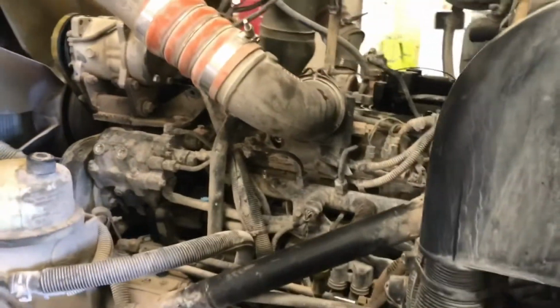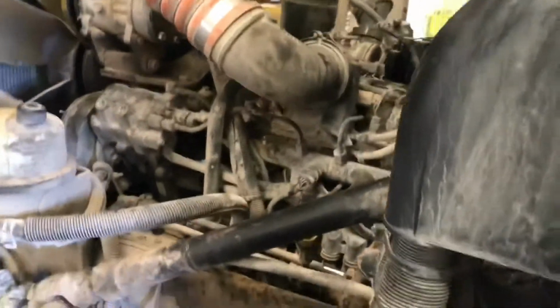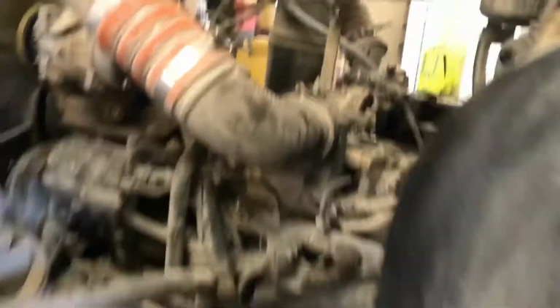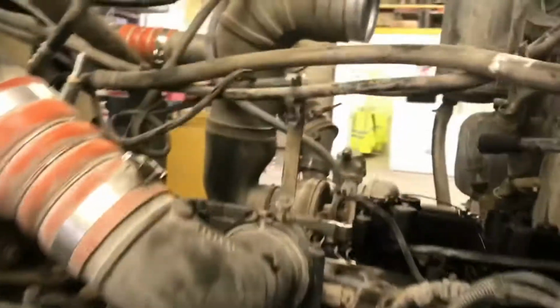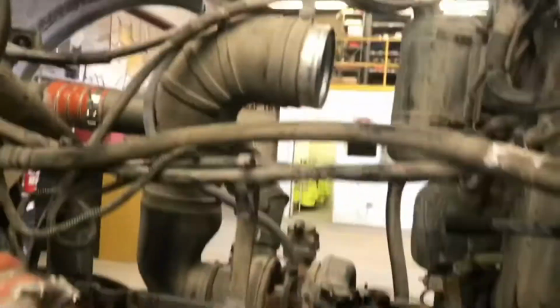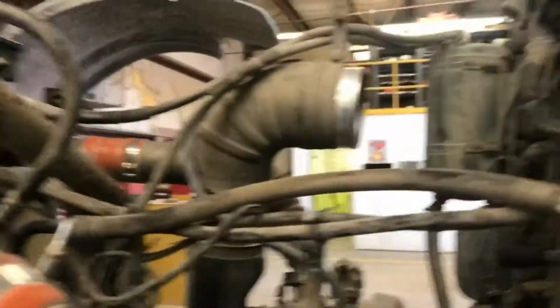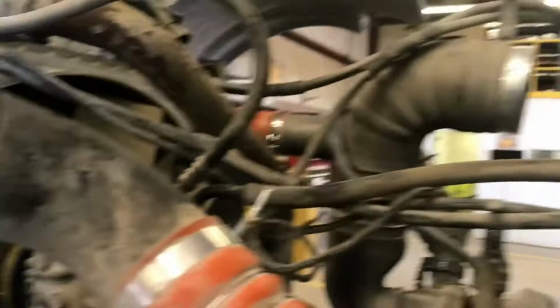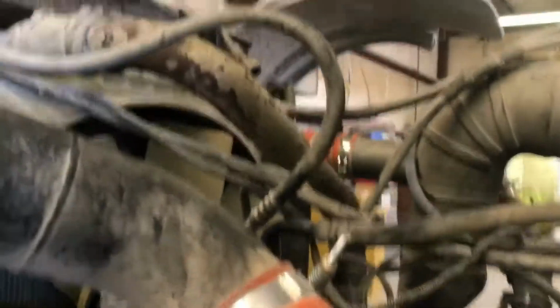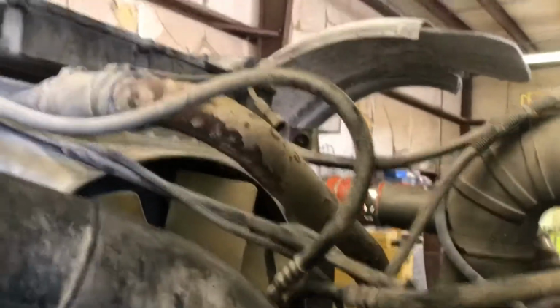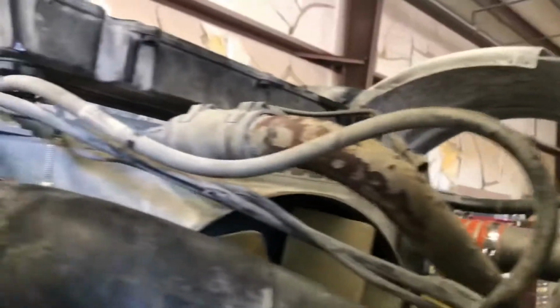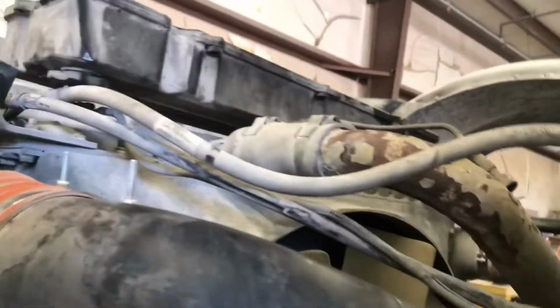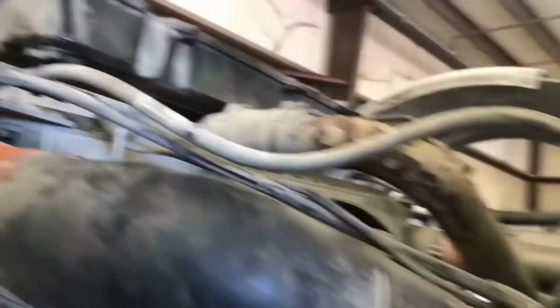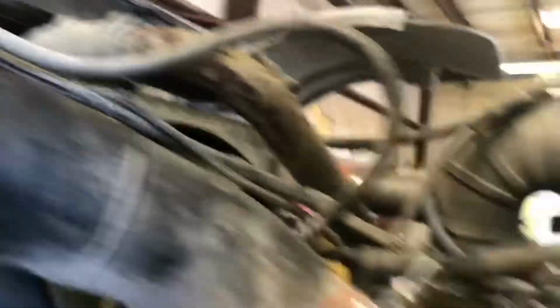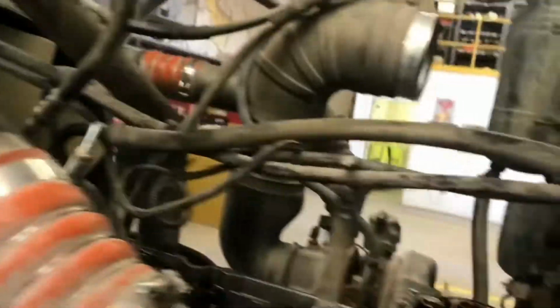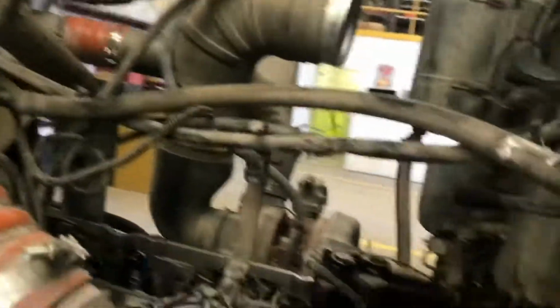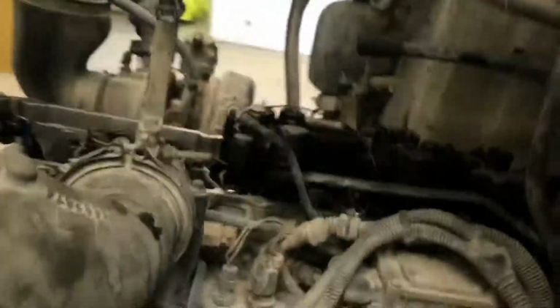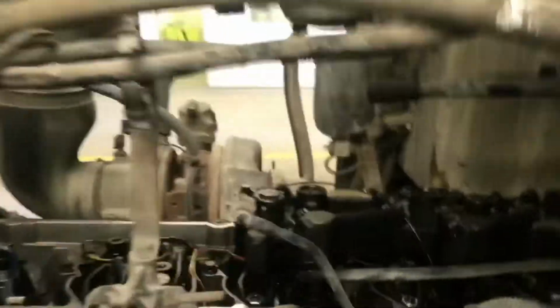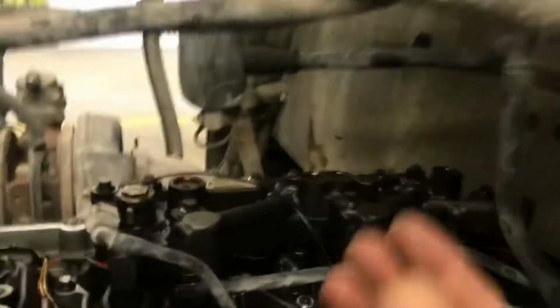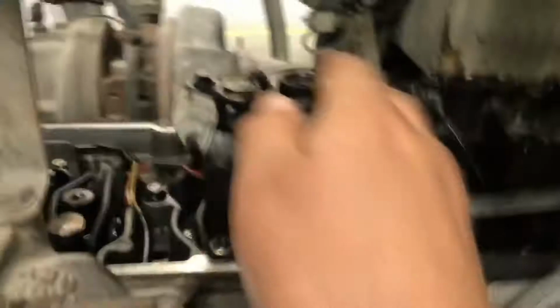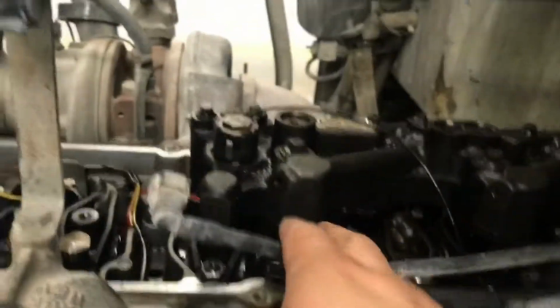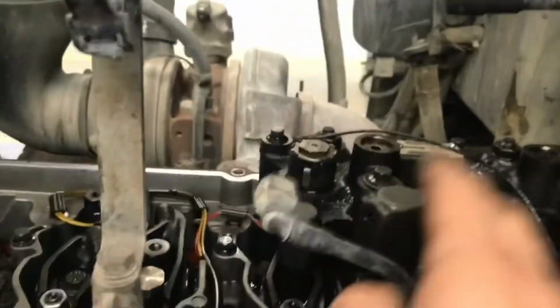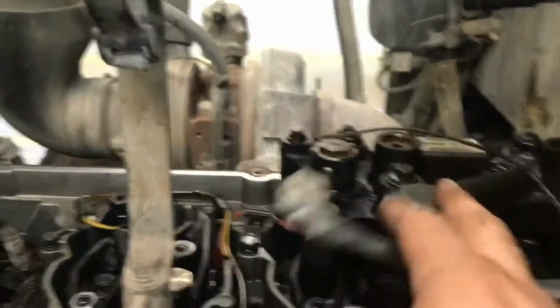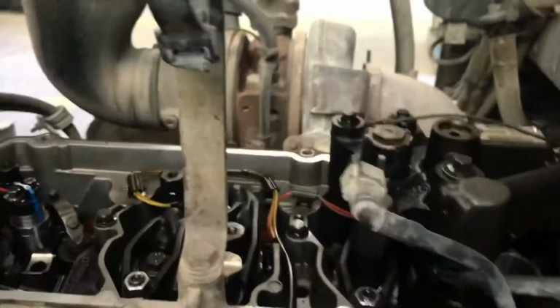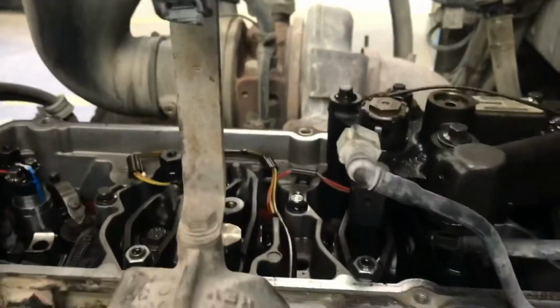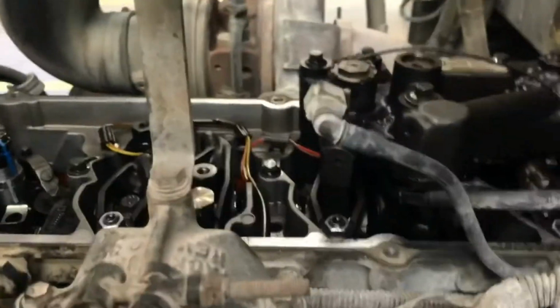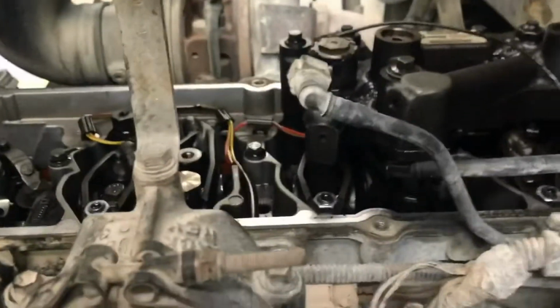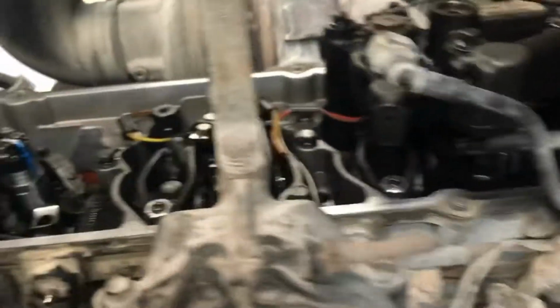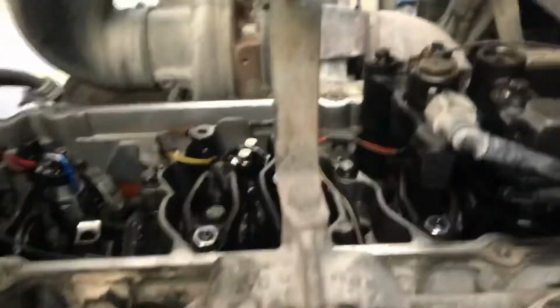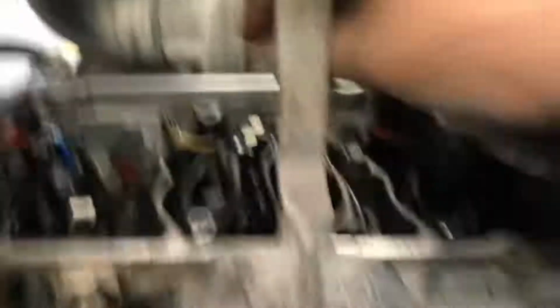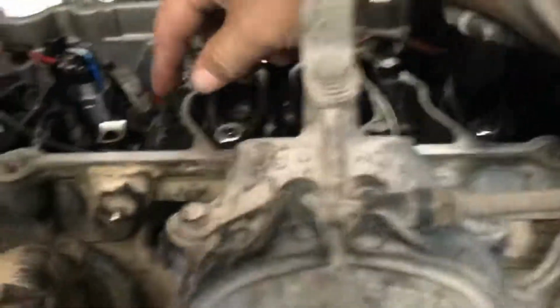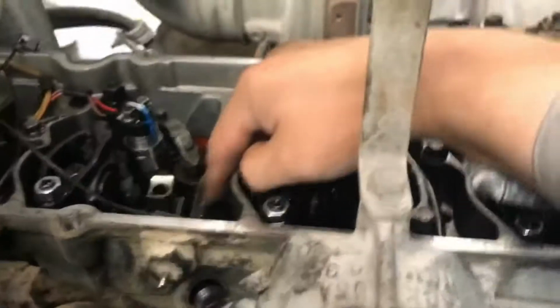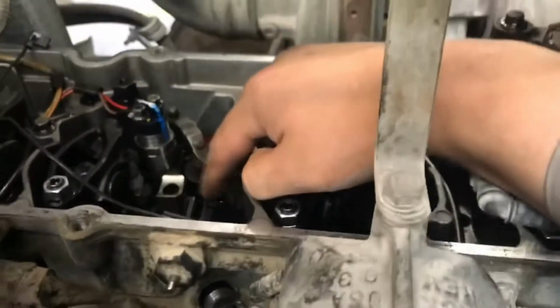What you want to do is remove everything that gets in your way from removing the valve cover. Once you pull the valve cover, you want to take off the jake brake assembly. After you remove that, you want to remove your exhaust rocker arm.